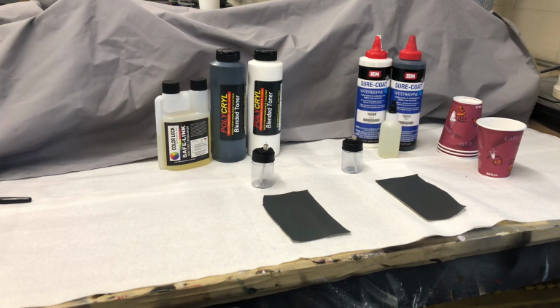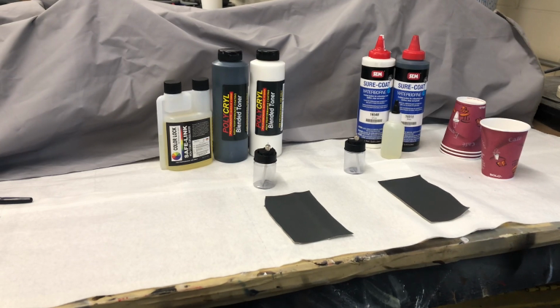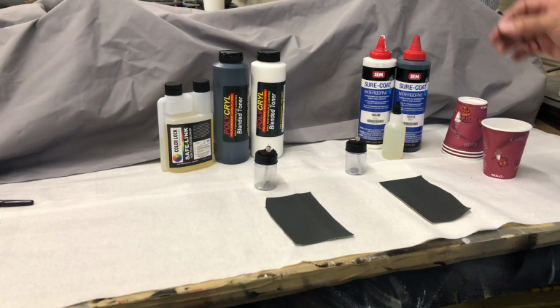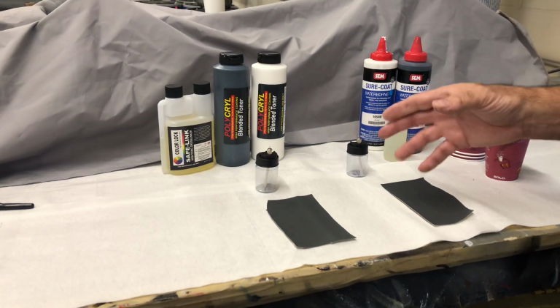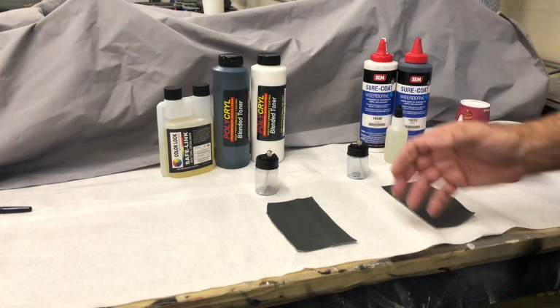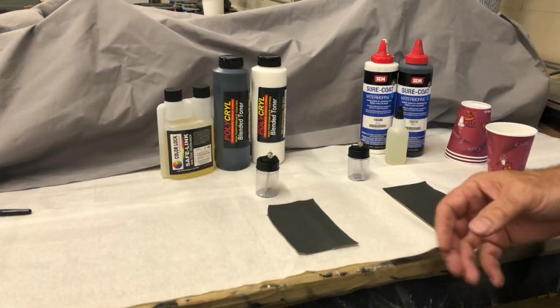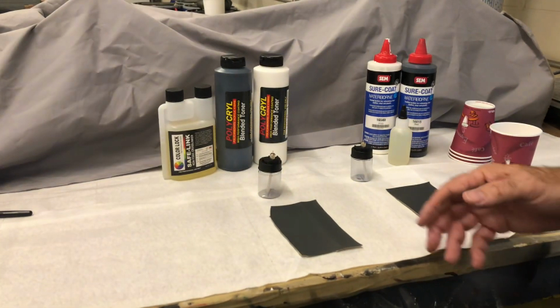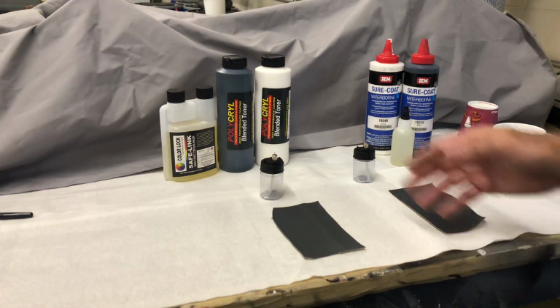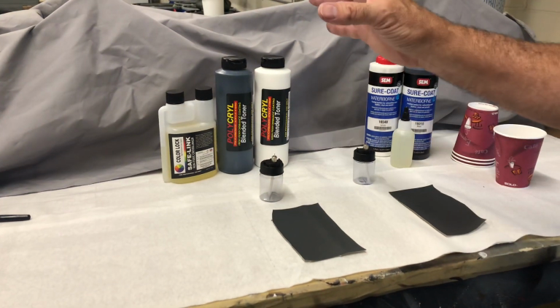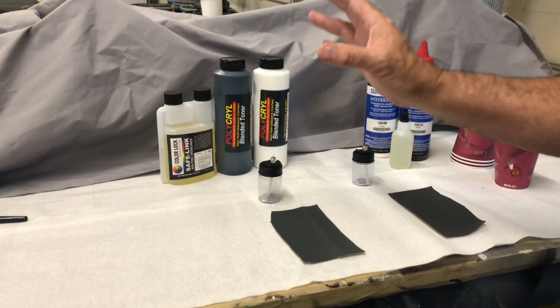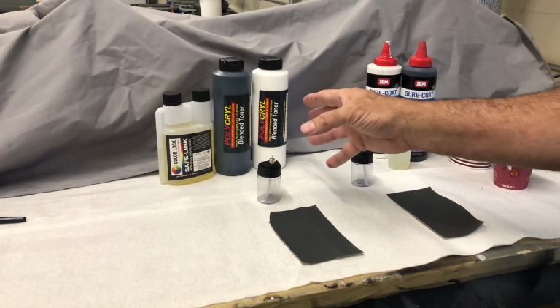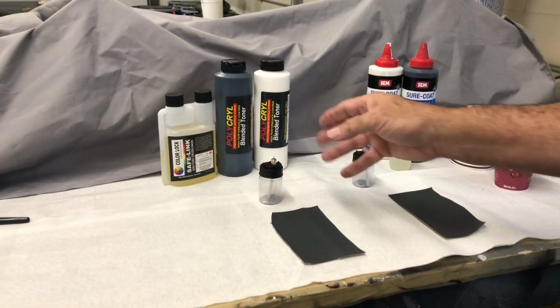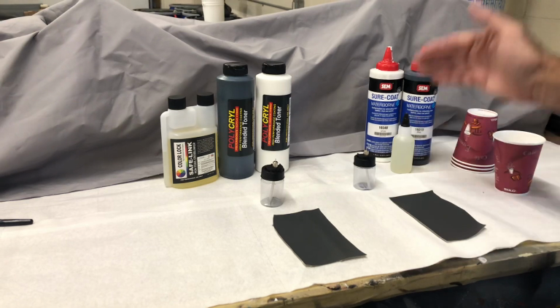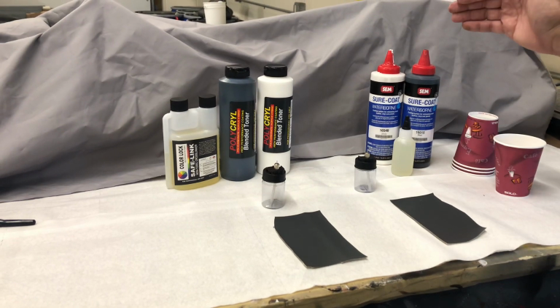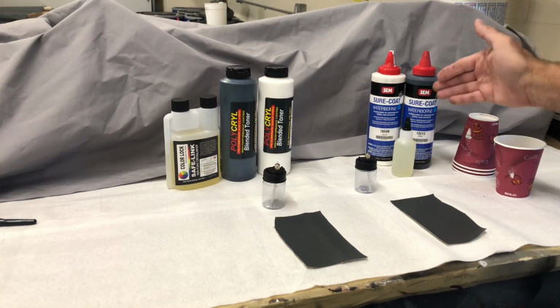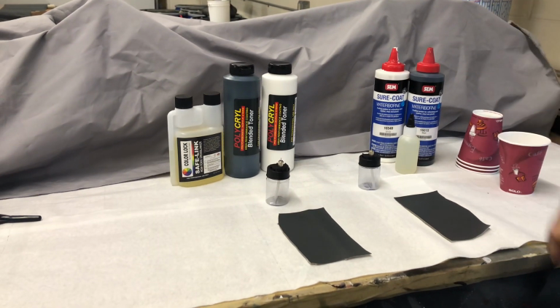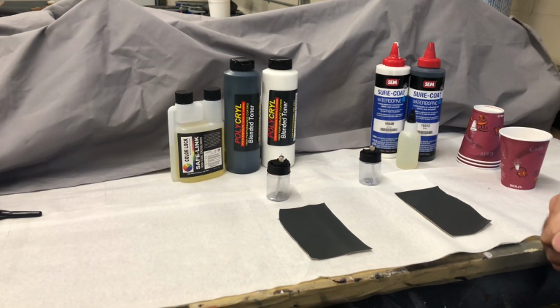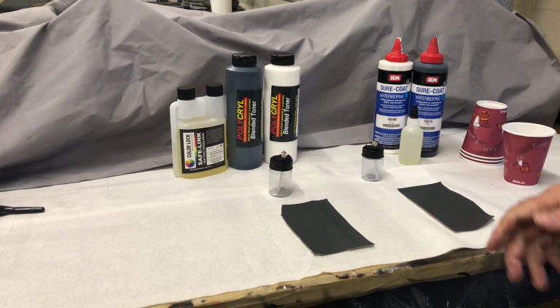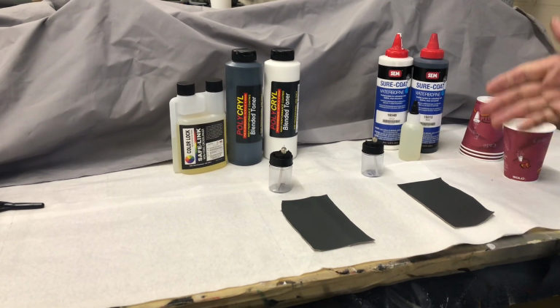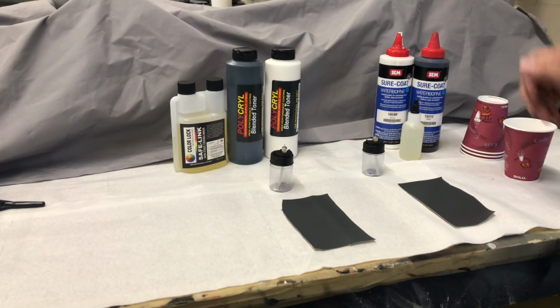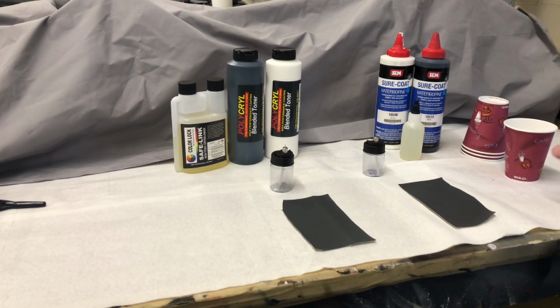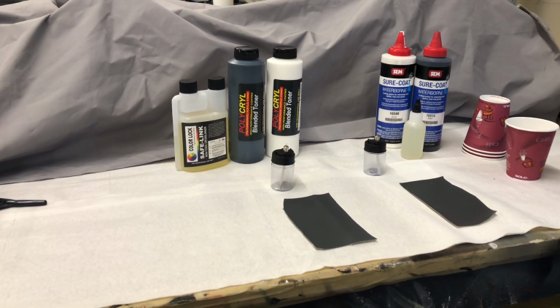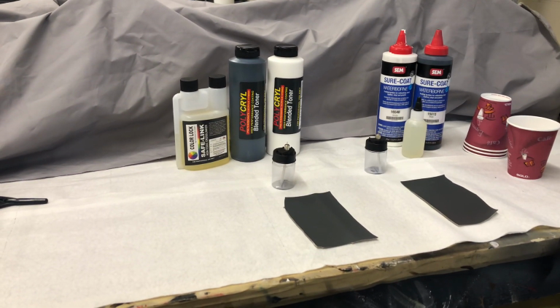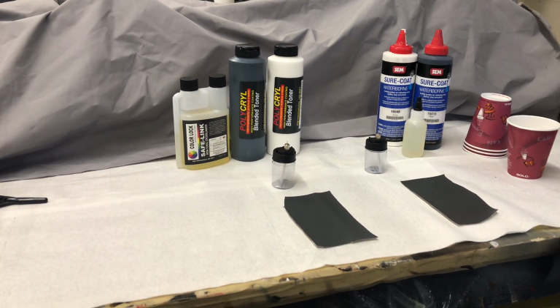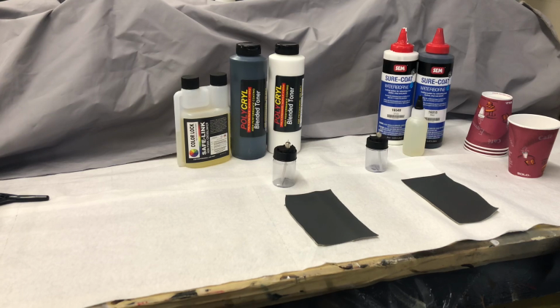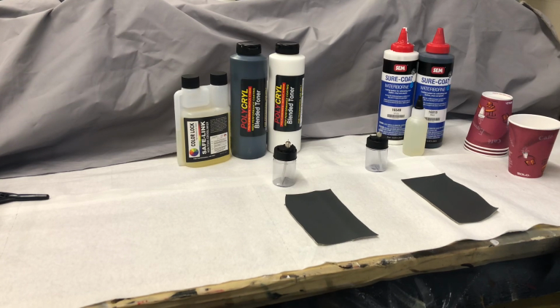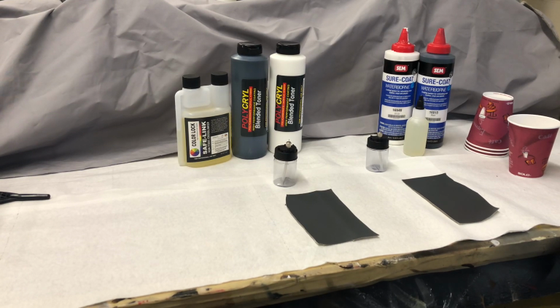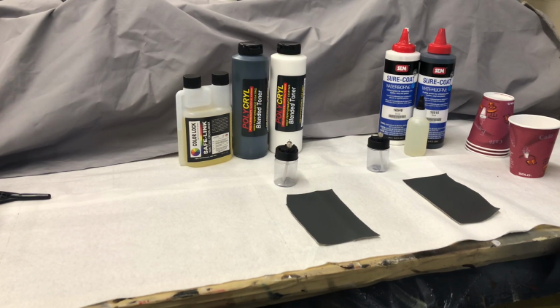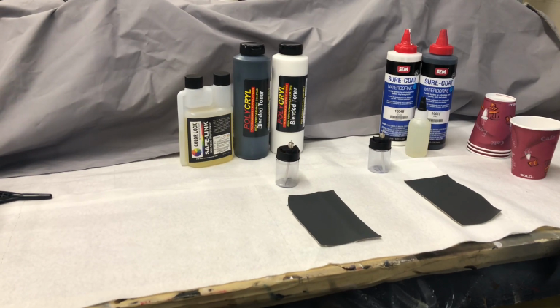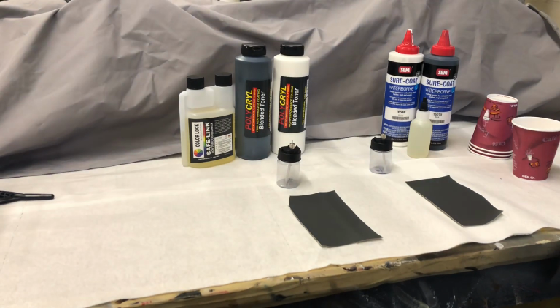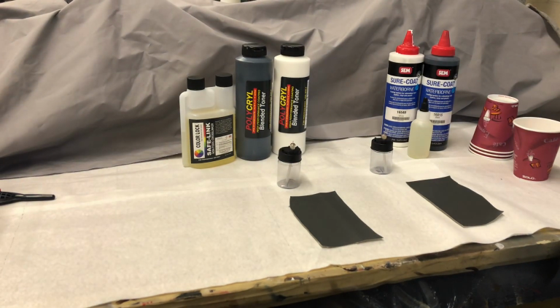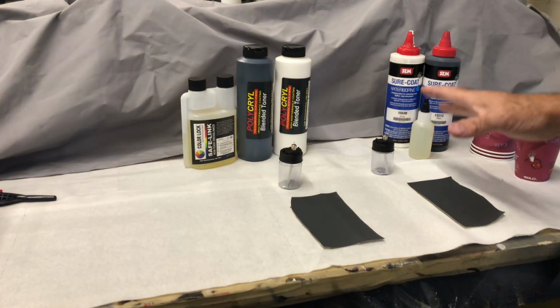Today we want to show you a demonstration with our new PolyKryl versus SEM SurCoat. A lot of guys use SurCoat as they know it's a very expensive product, and we're going to show you that it's not as durable as PolyKryl.